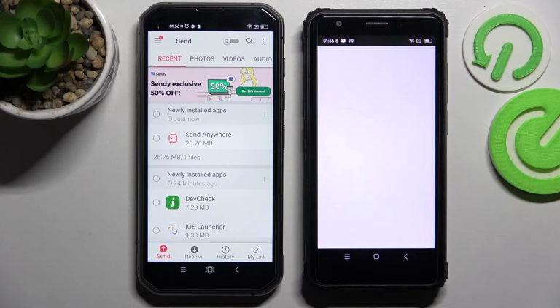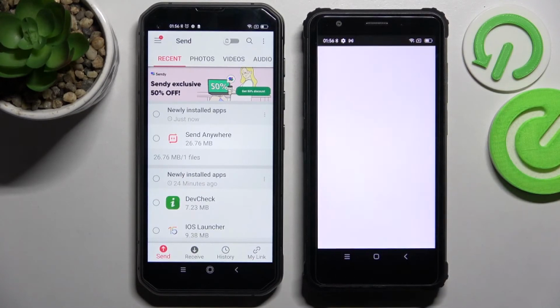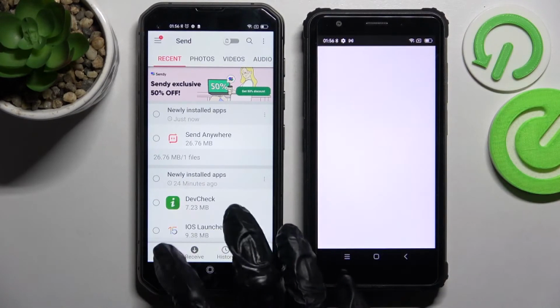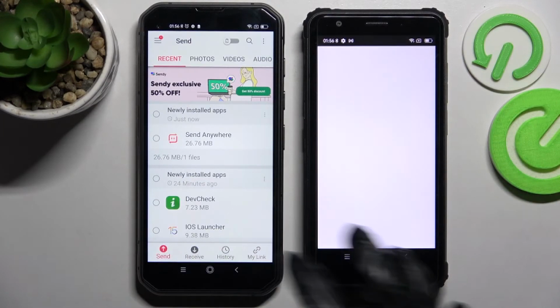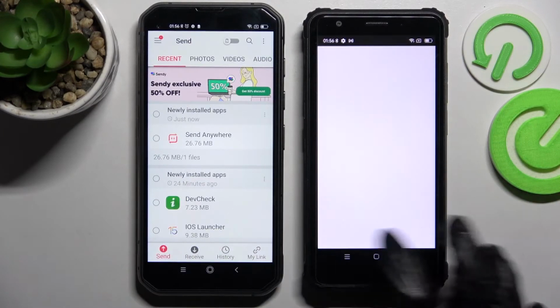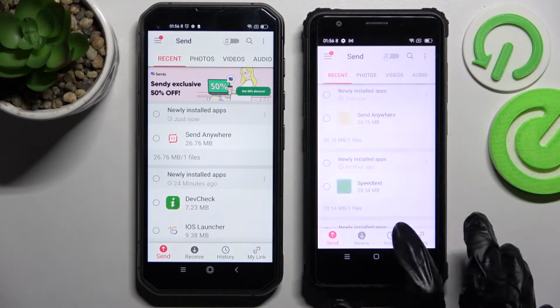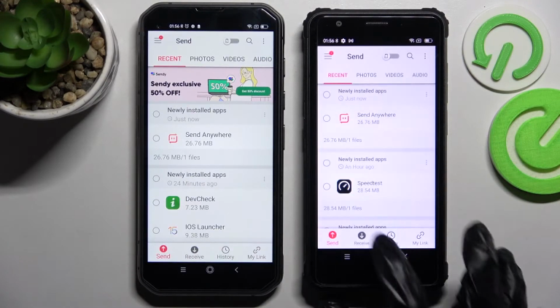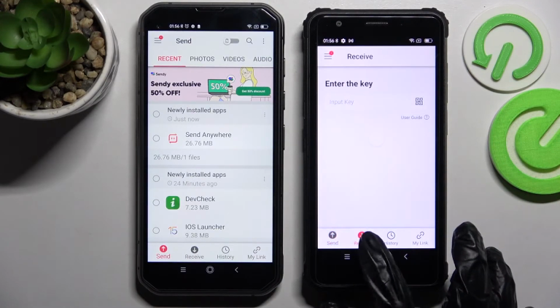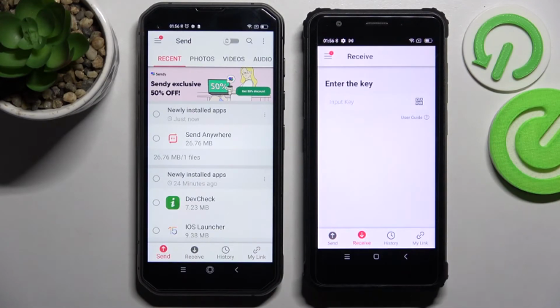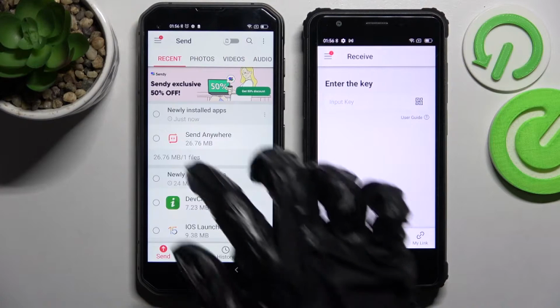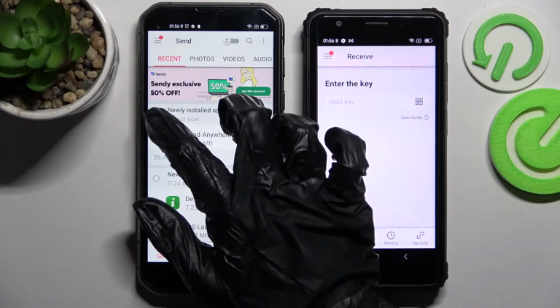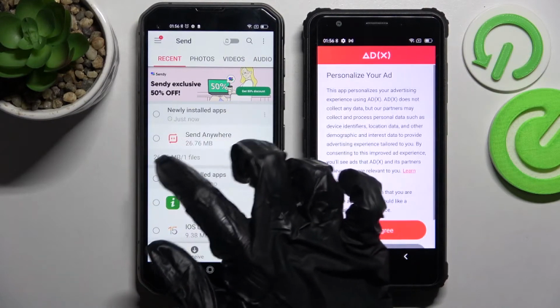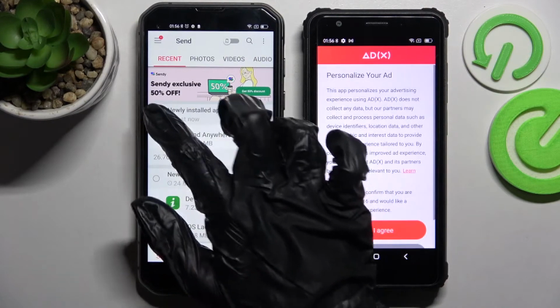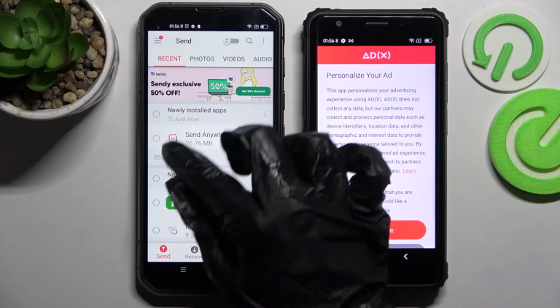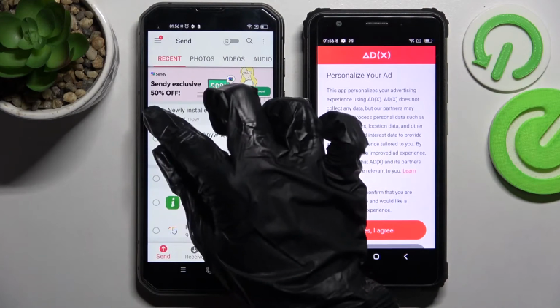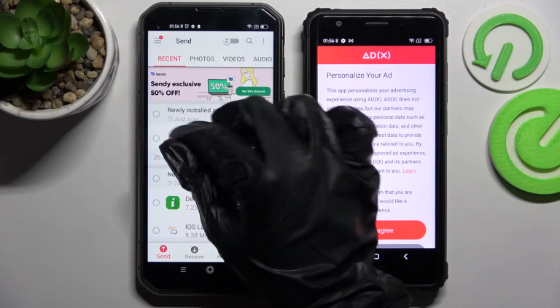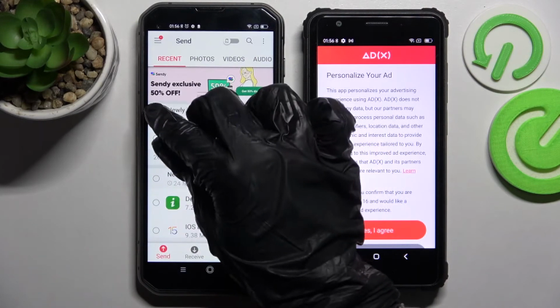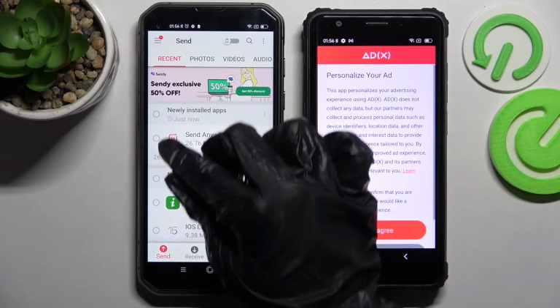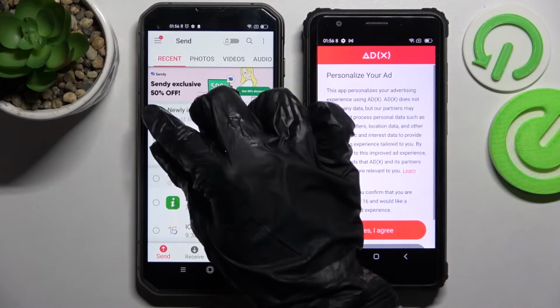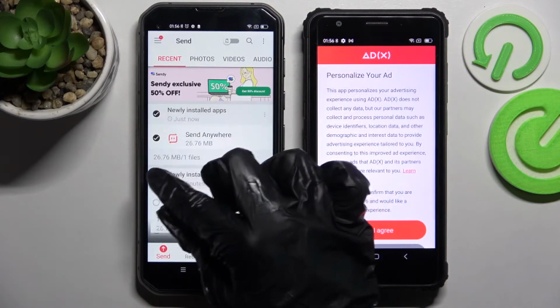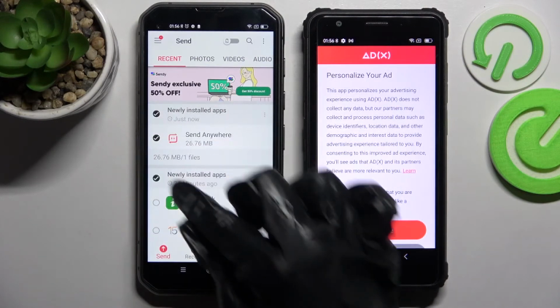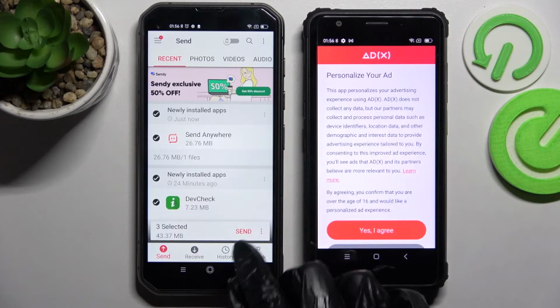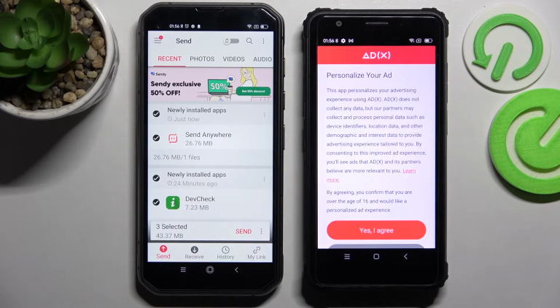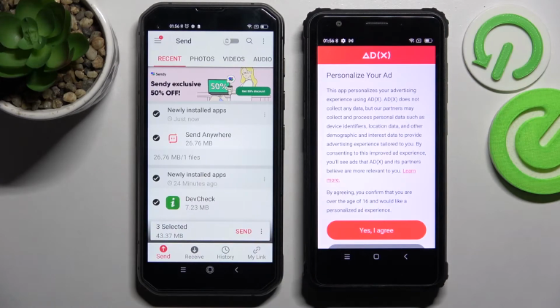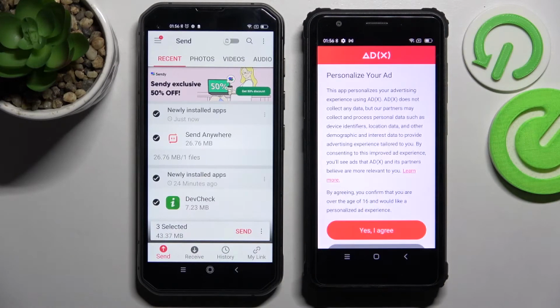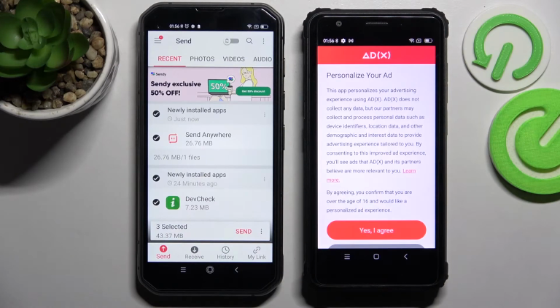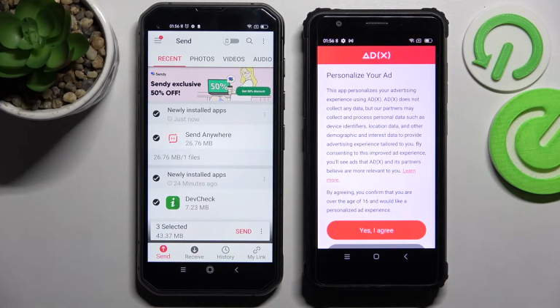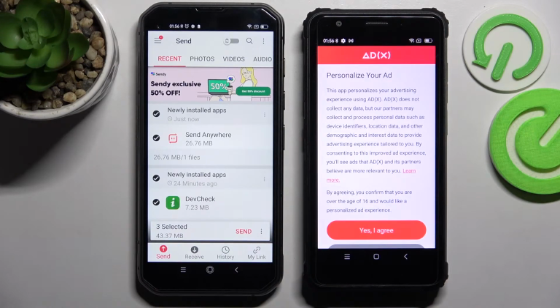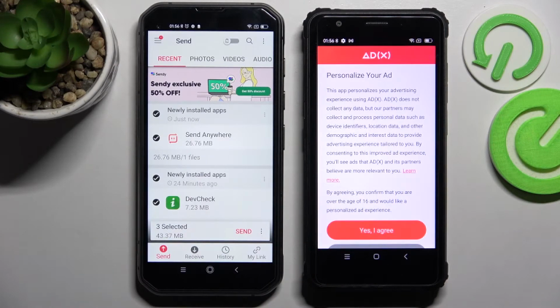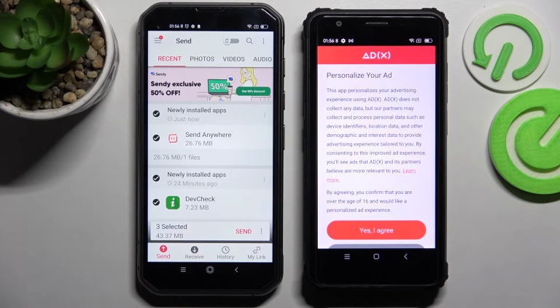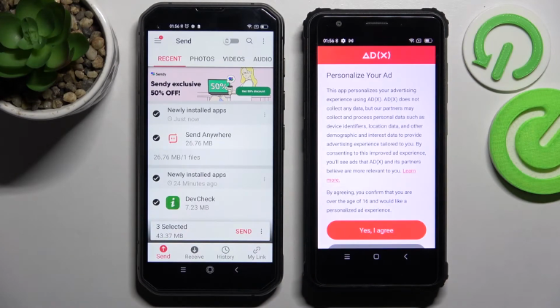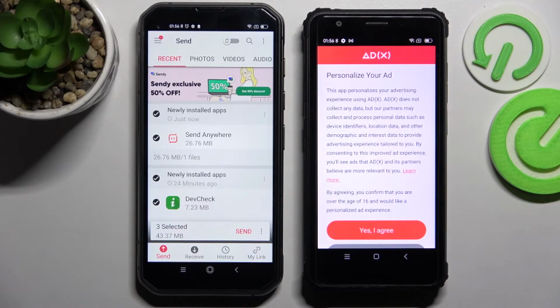Now select Send on your Android and Receive on the Blackview. Then click on all of those dots on your Android smartphone and select Send. This way you can choose all of your files and then transfer them.